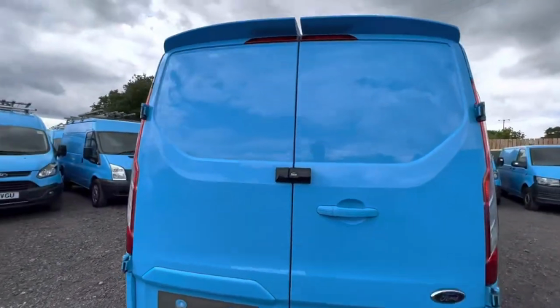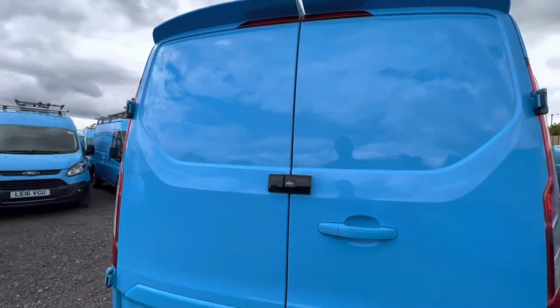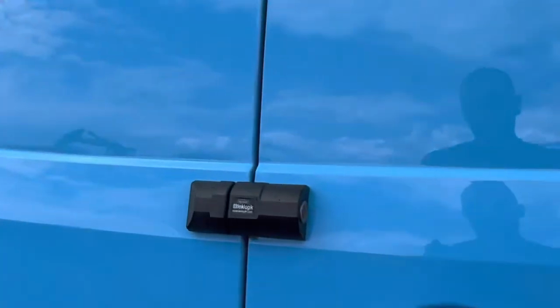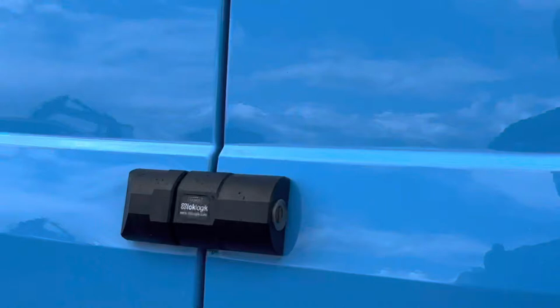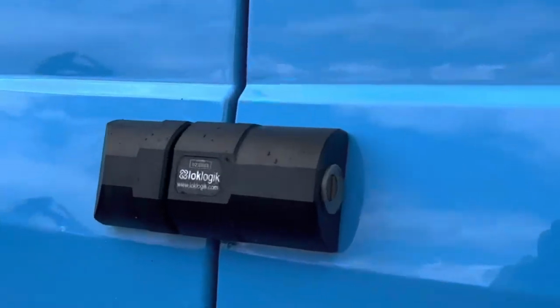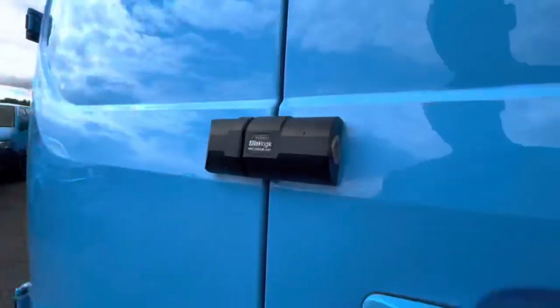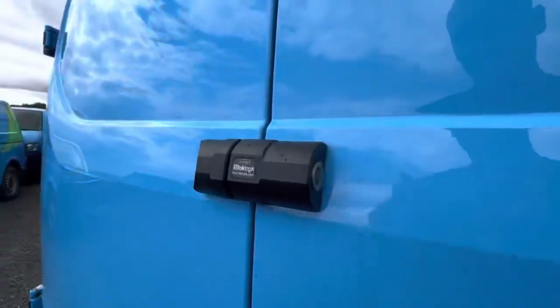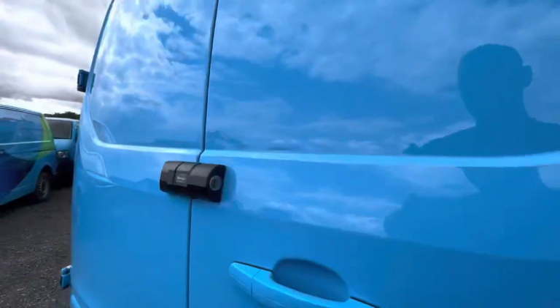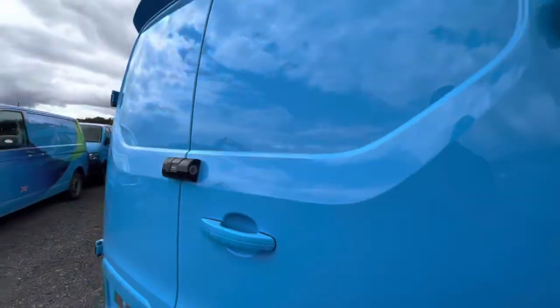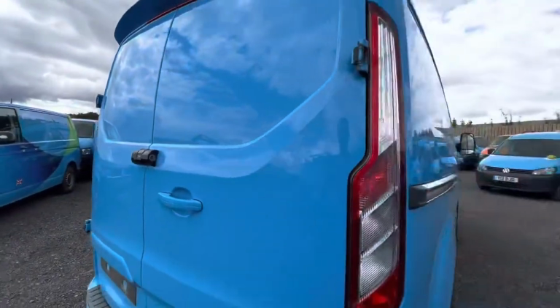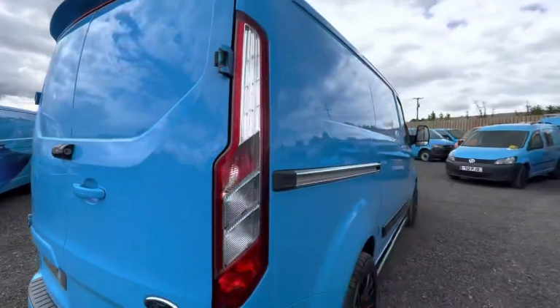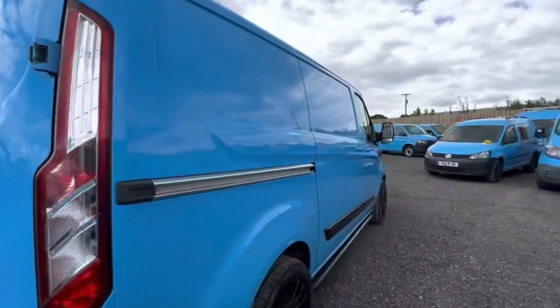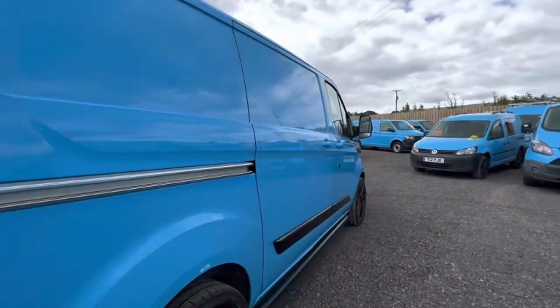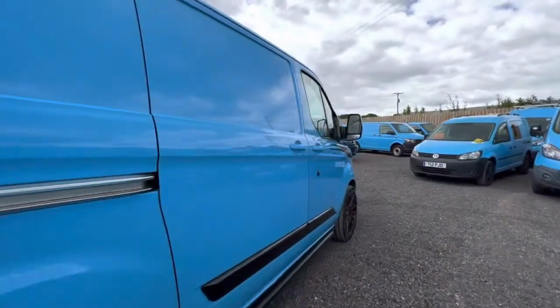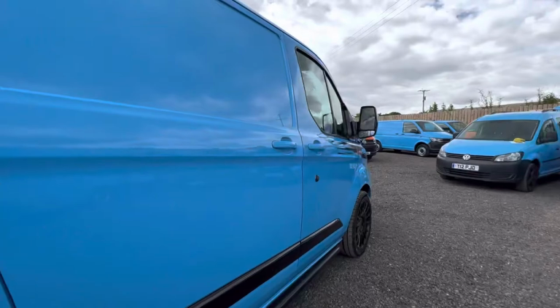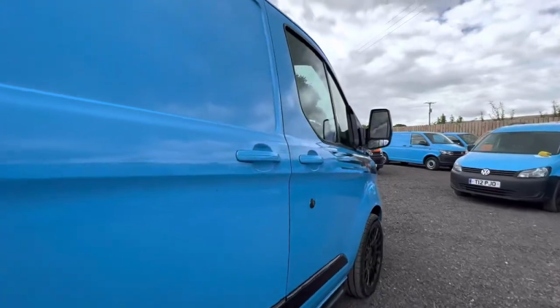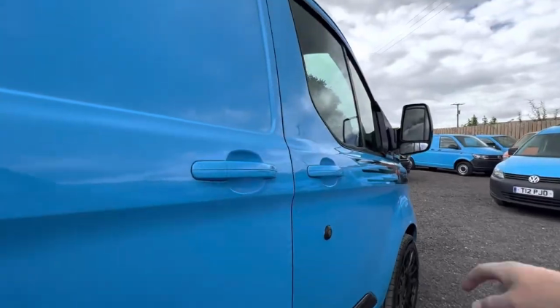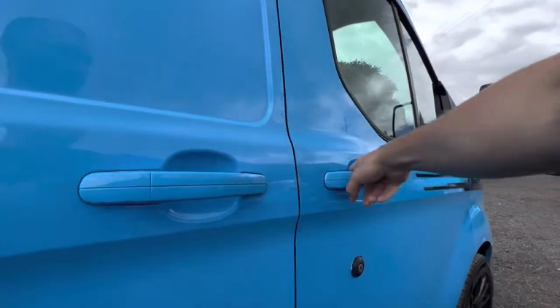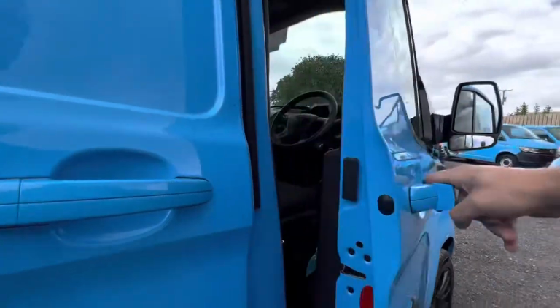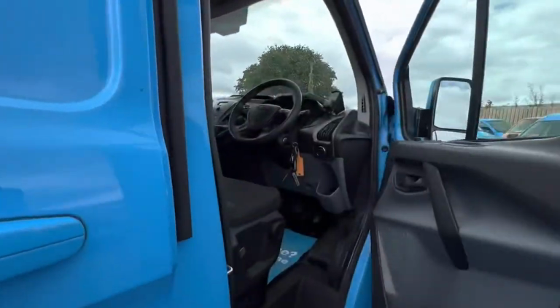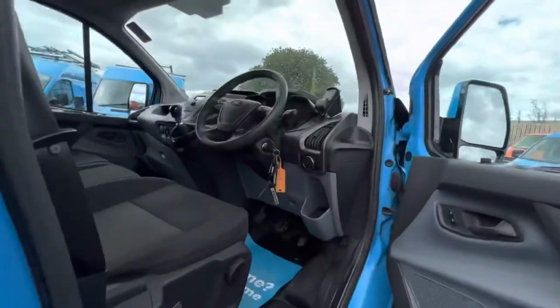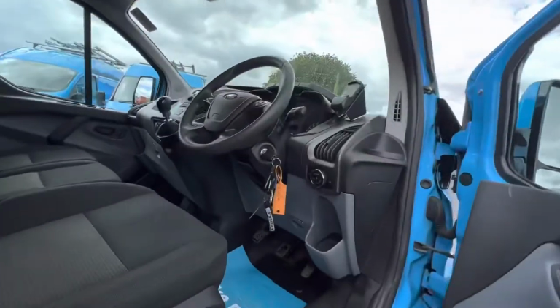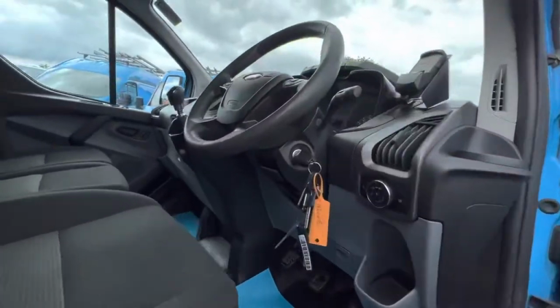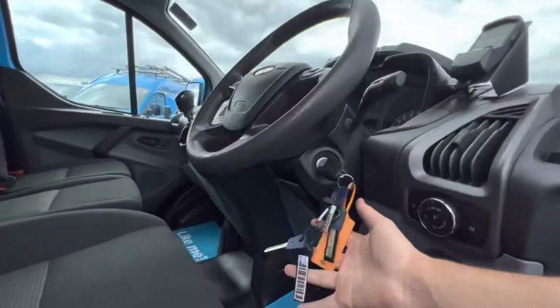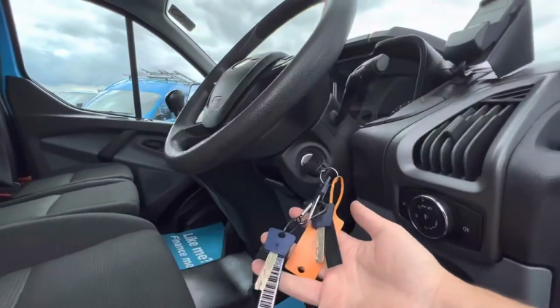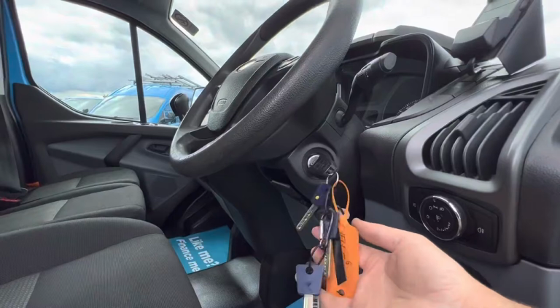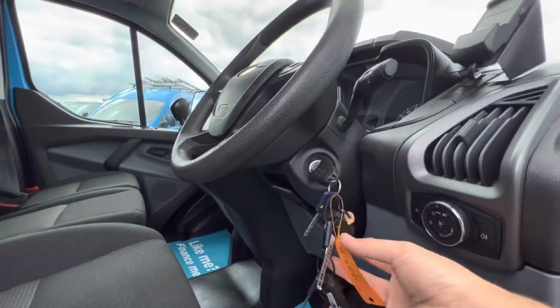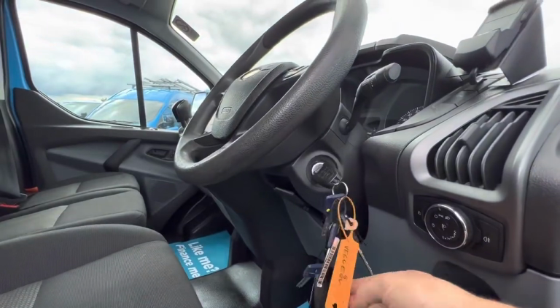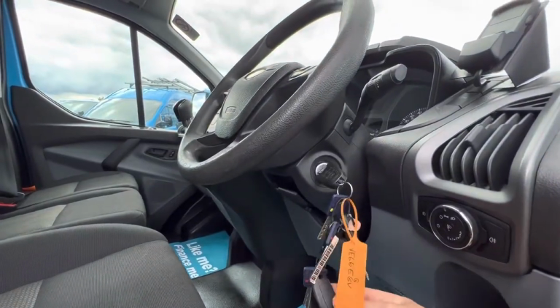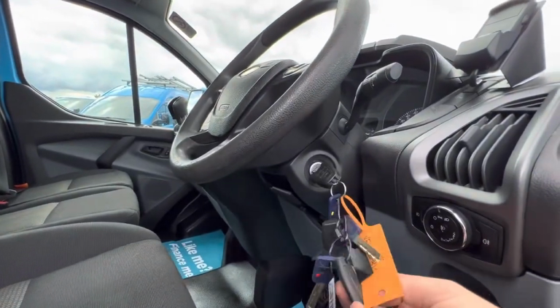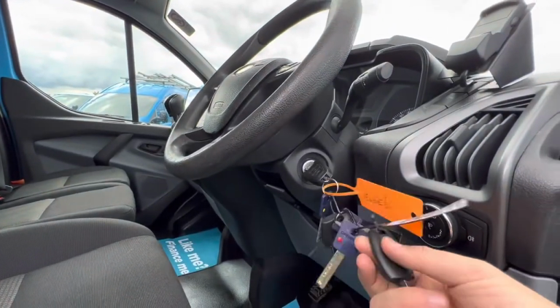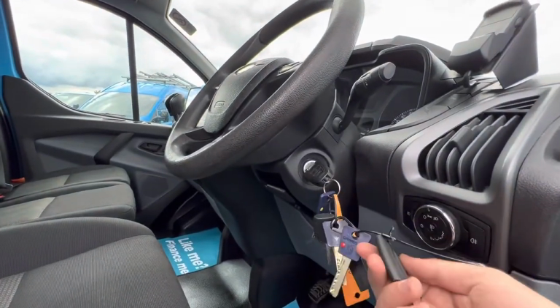There are rear door locks — let's double check — it has three keys for the van.